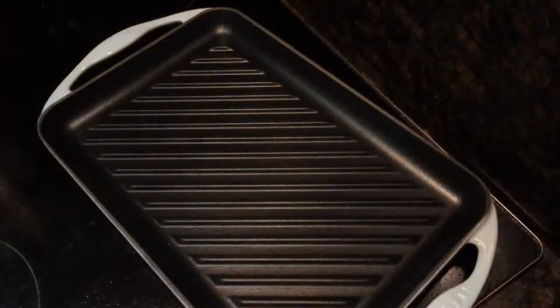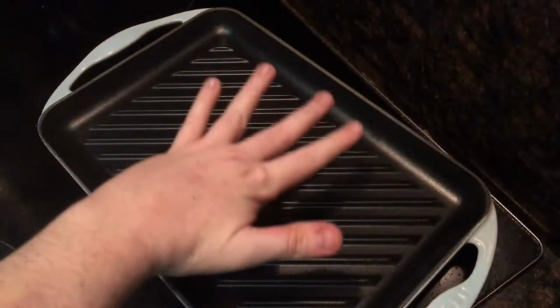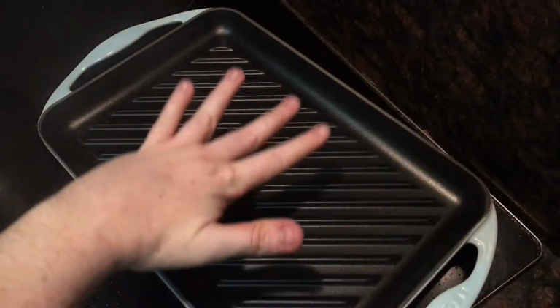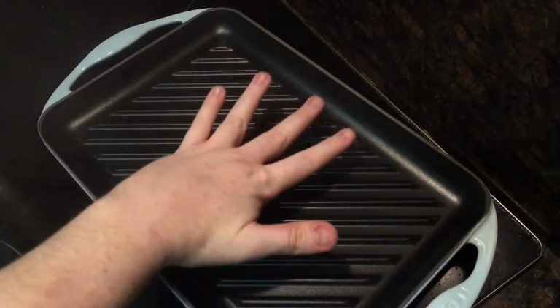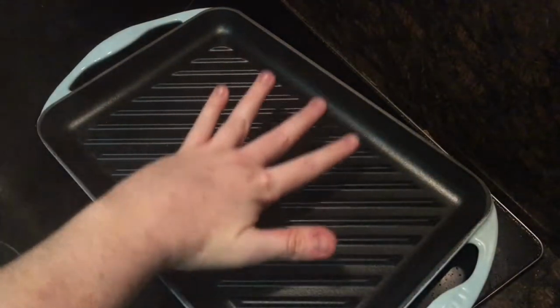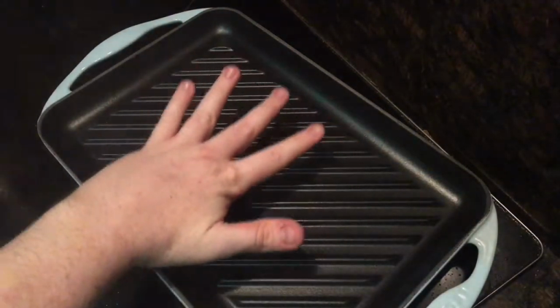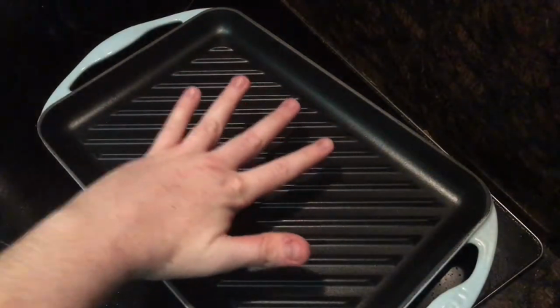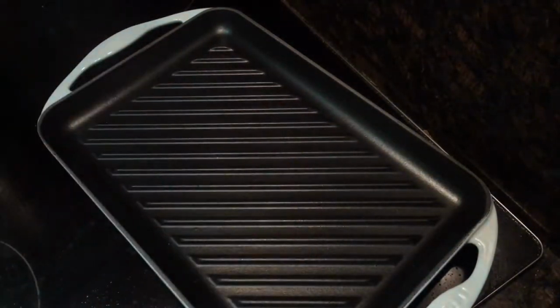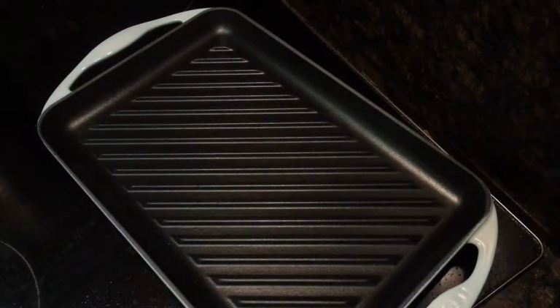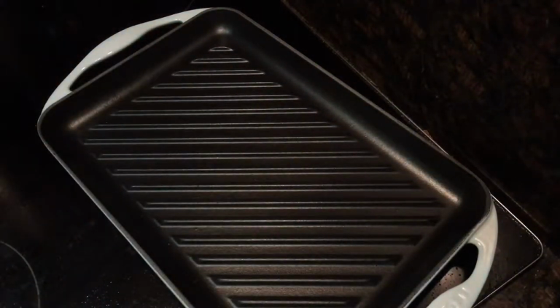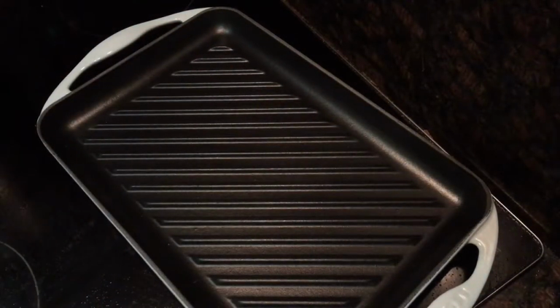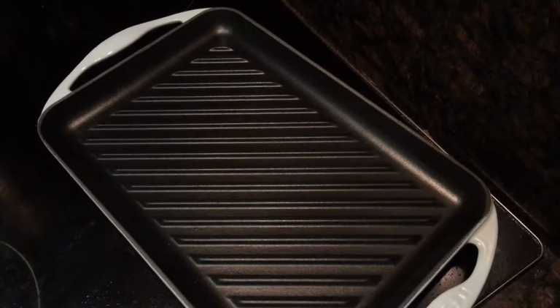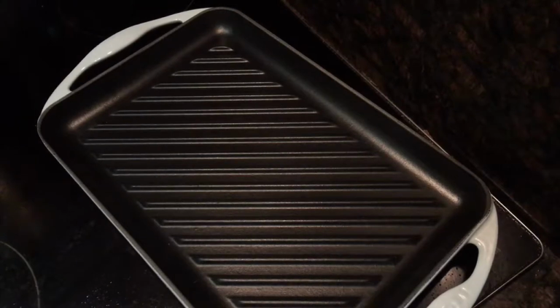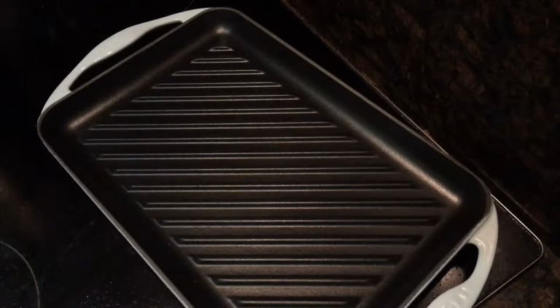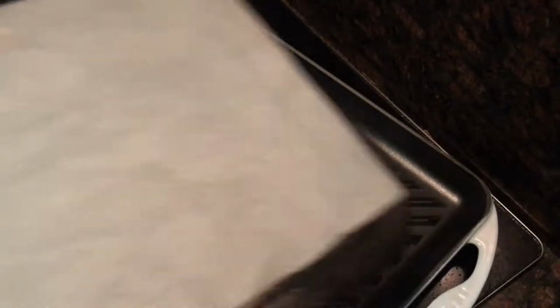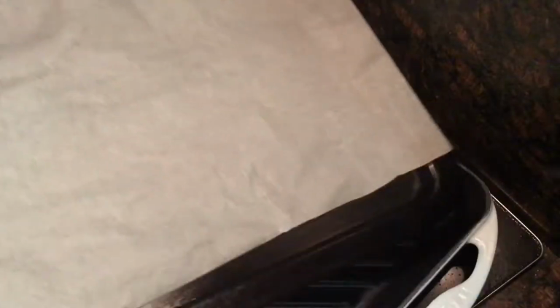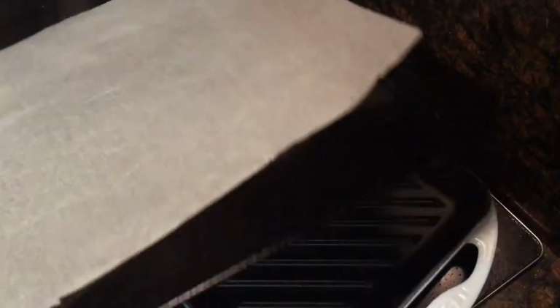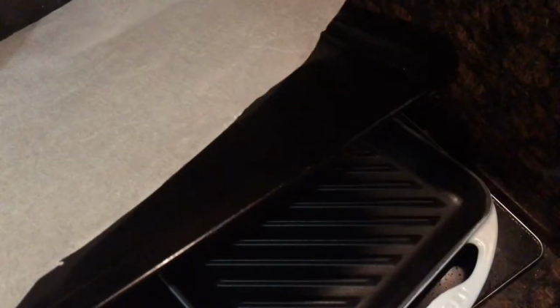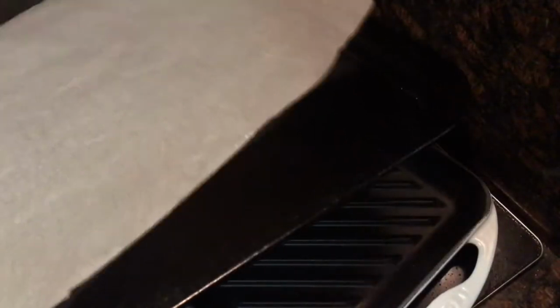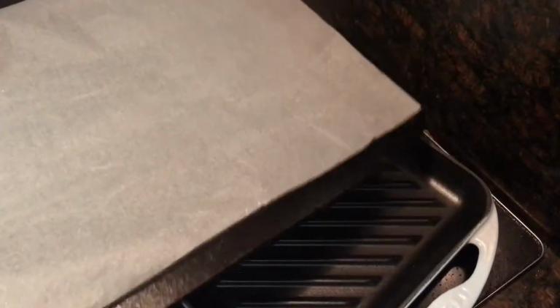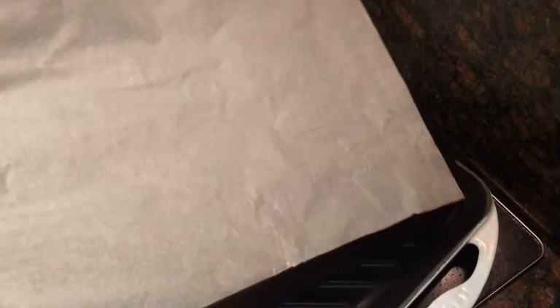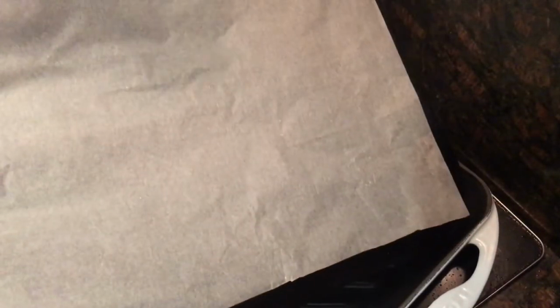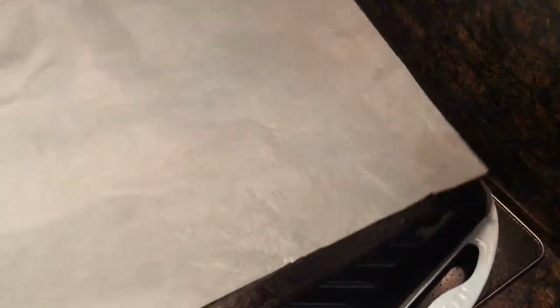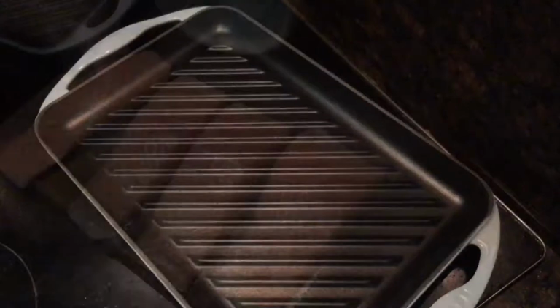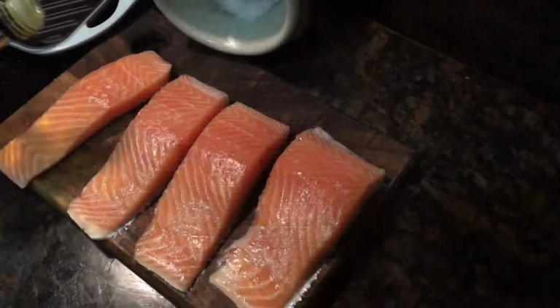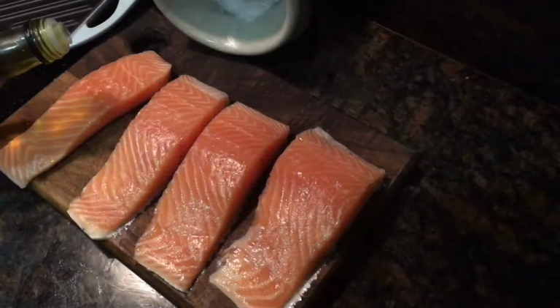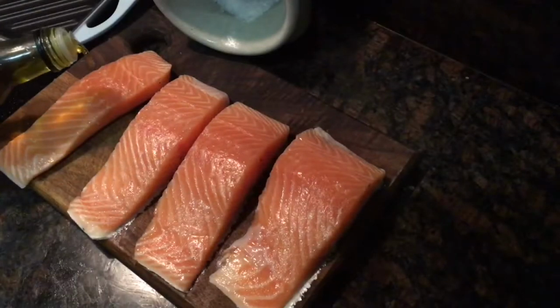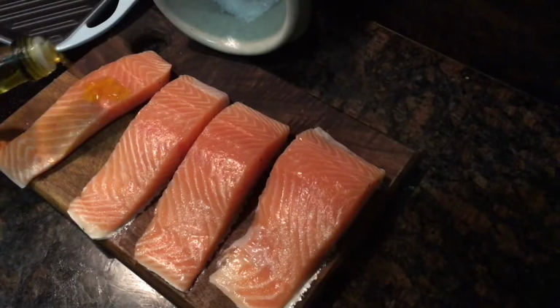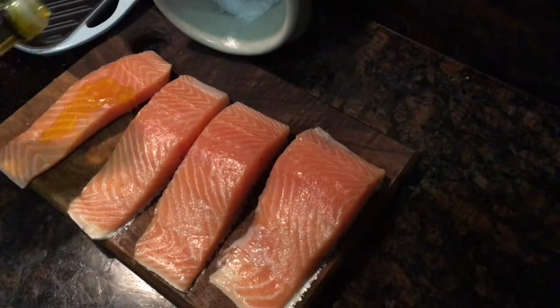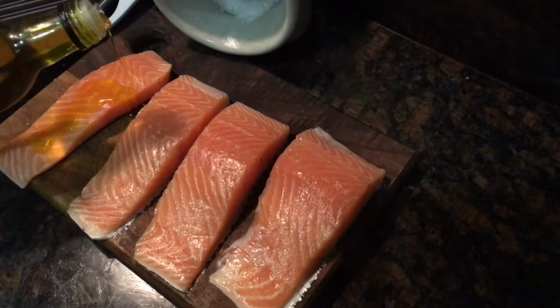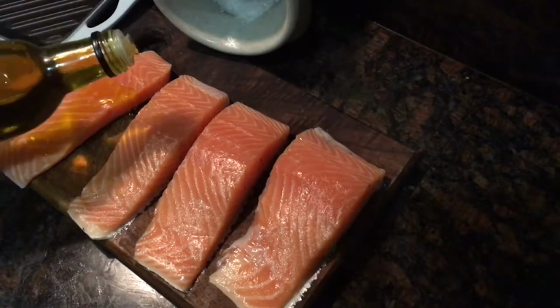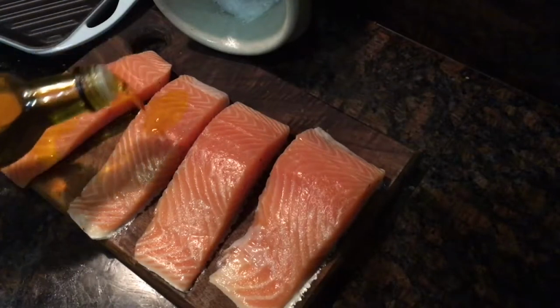To cook the salmon, heat a griddle pan over a high heat for a few minutes to let it get really really hot. As it's heating, line a baking tray with a sheet of parchment and drizzle your salmon fillets with a little bit of olive oil.